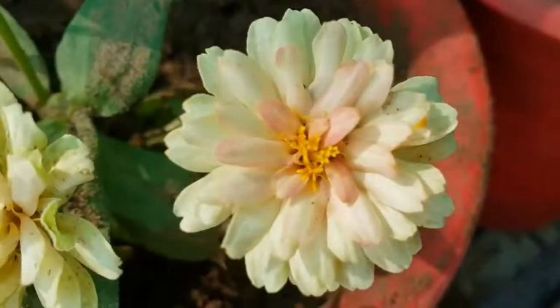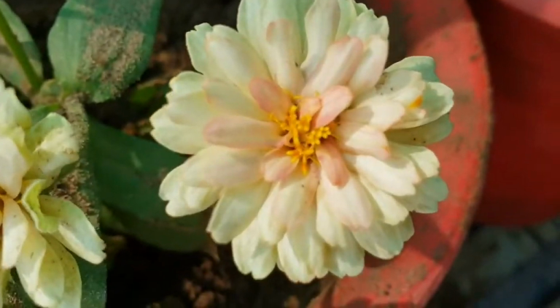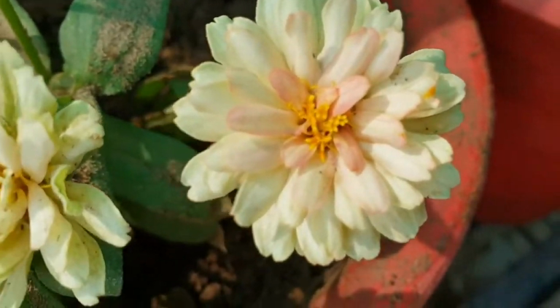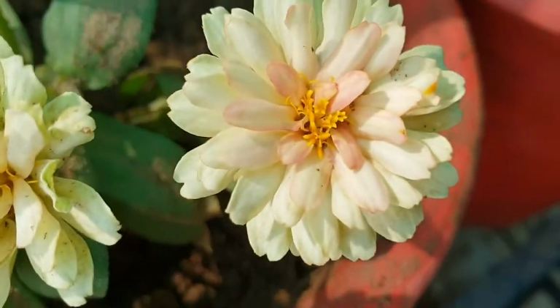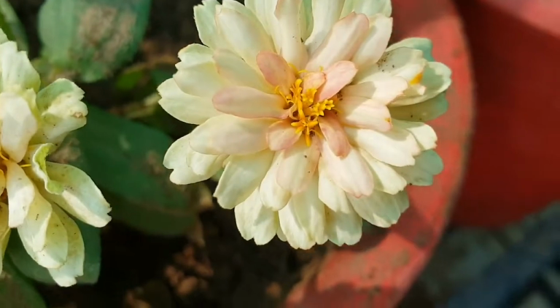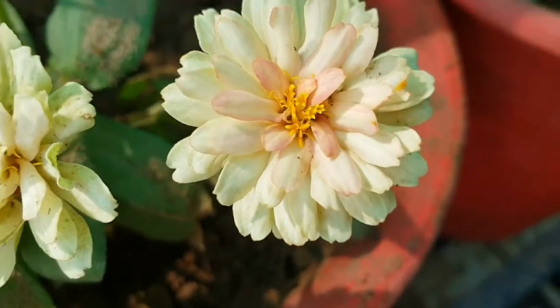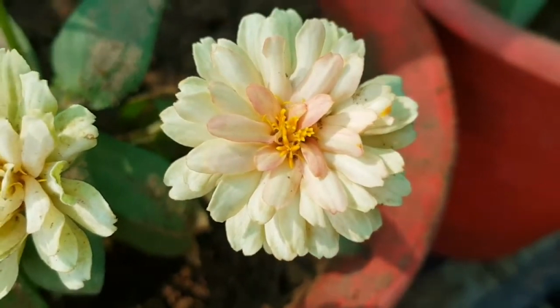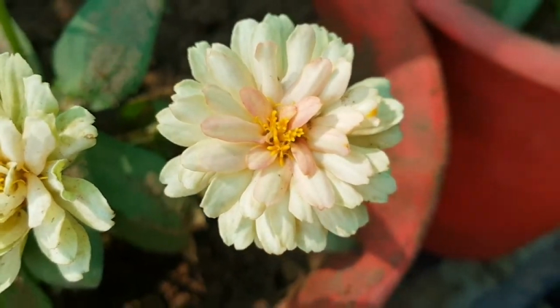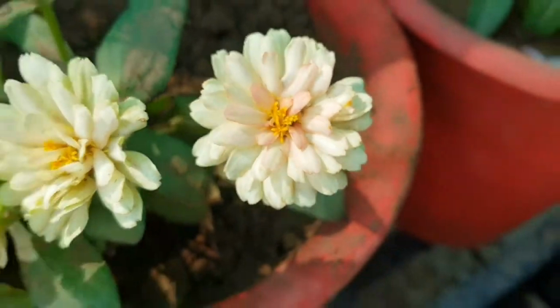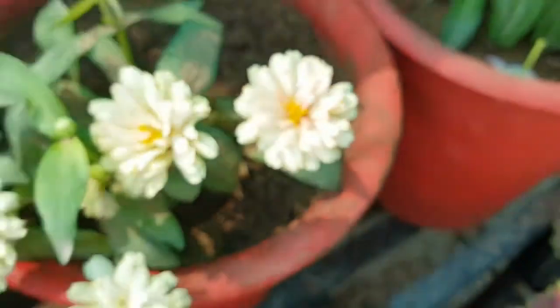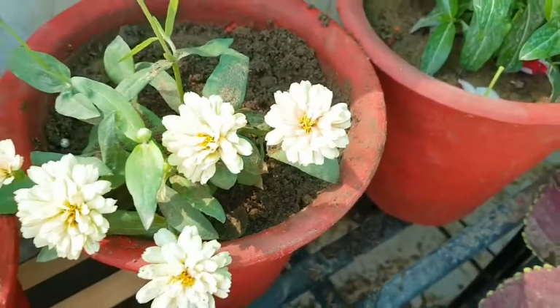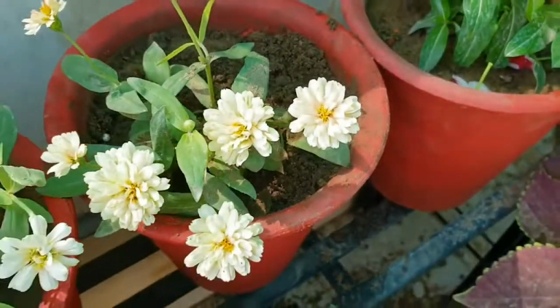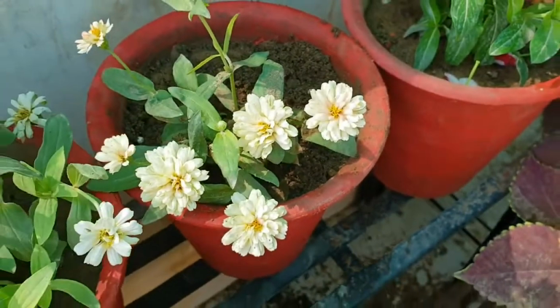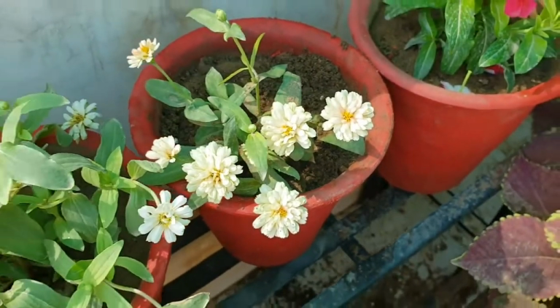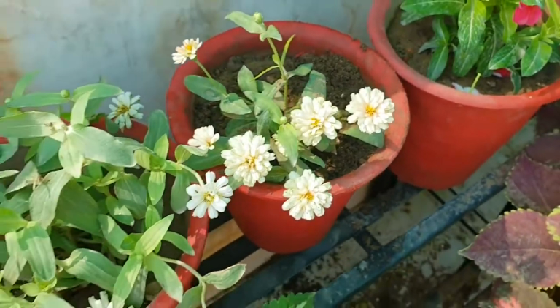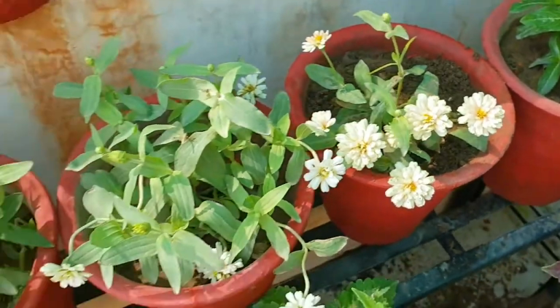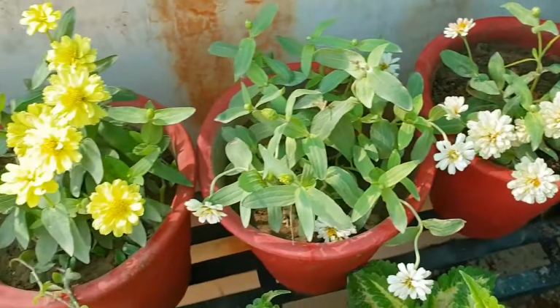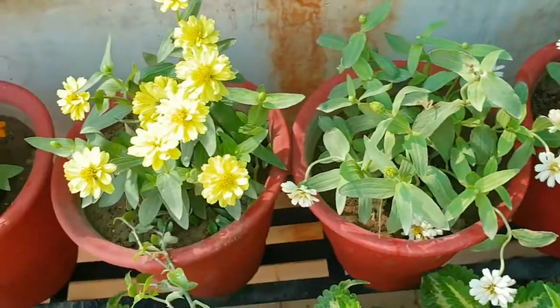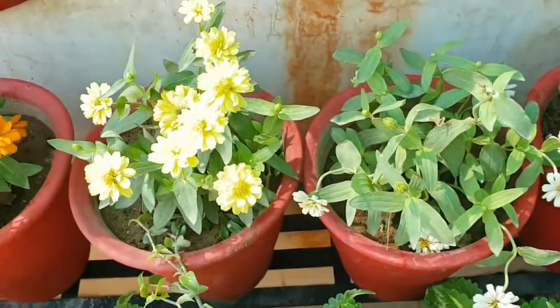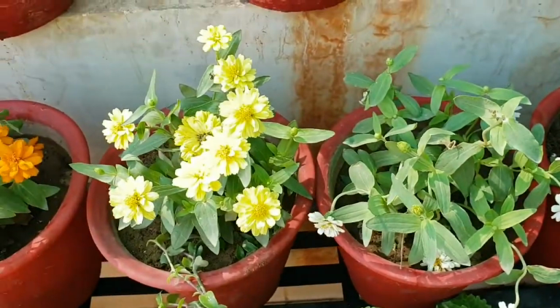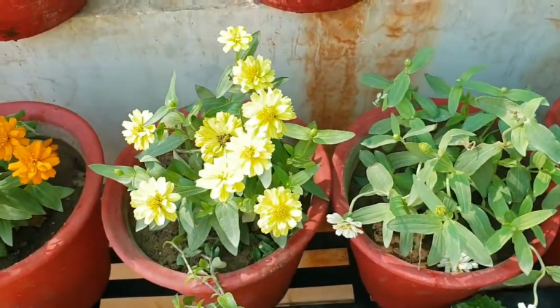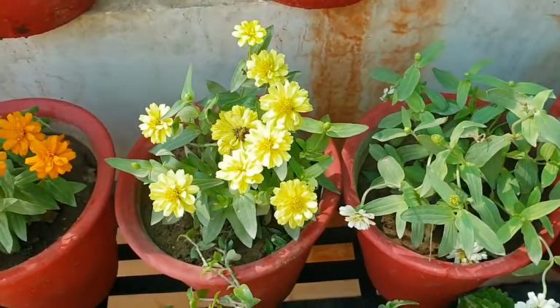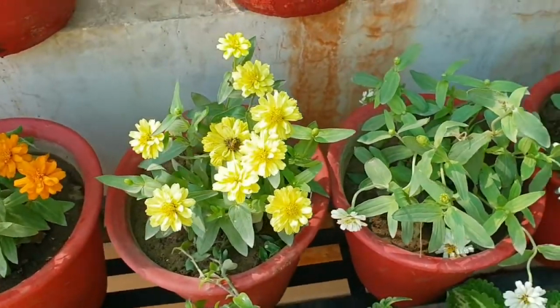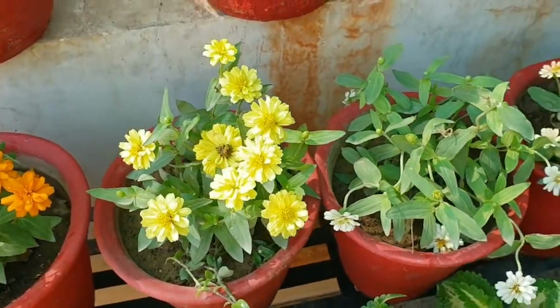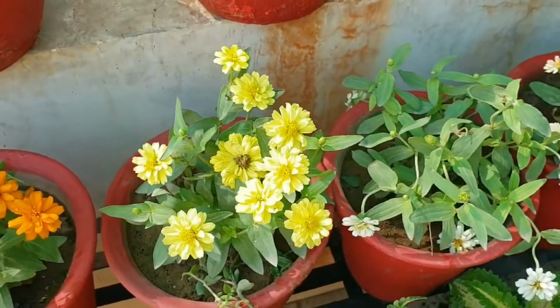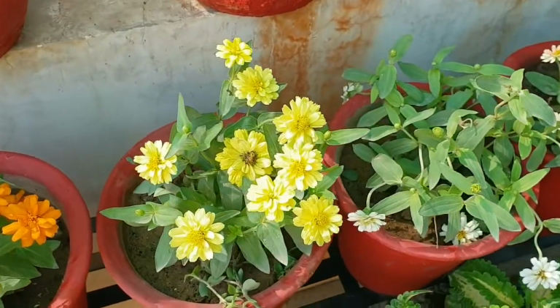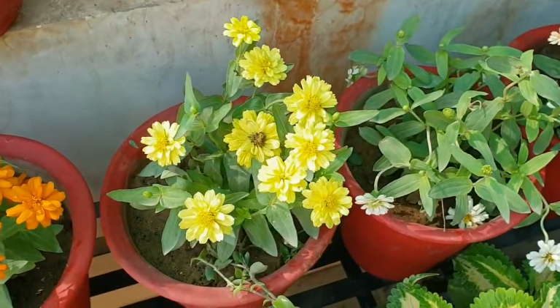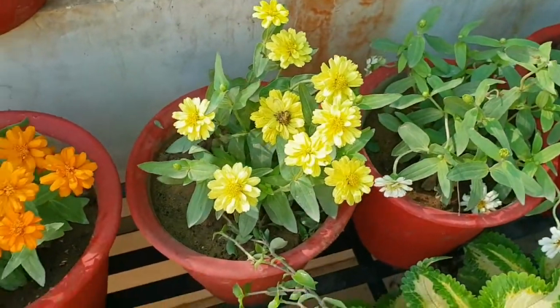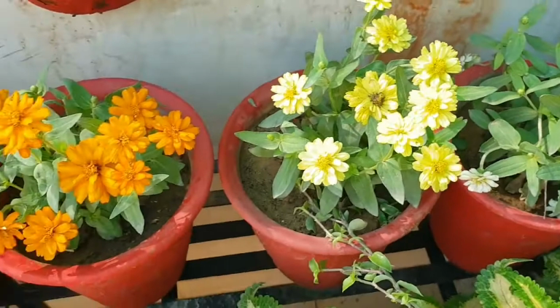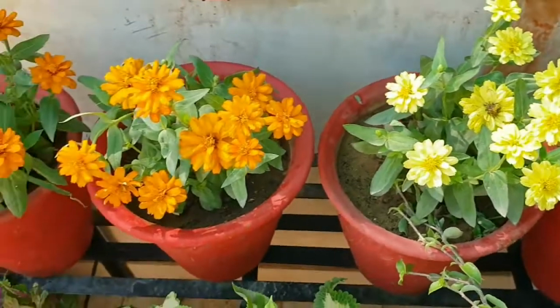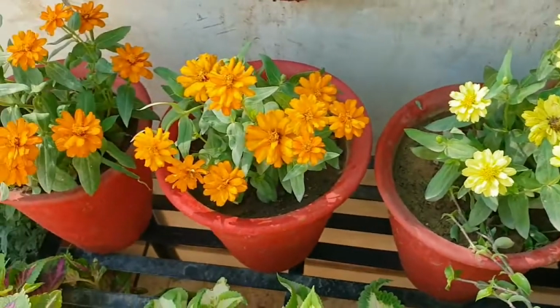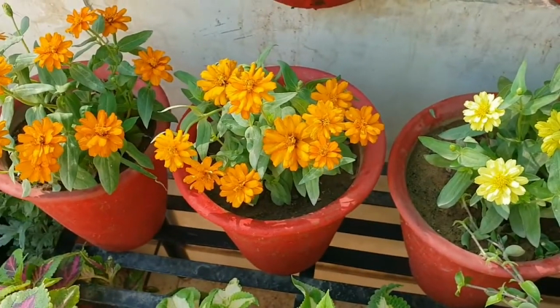This is all about the care of zinnia plants. If you are growing zinnias in a 12-inch pot, you can grow 3 or 4 plants in one container, but according to me, 9-inch pots are best.